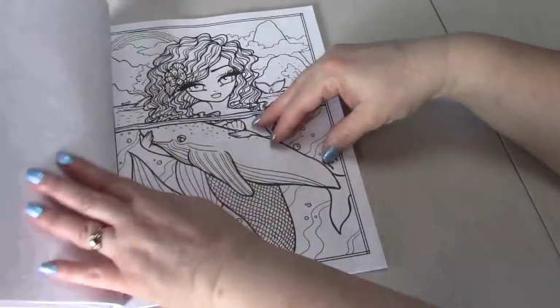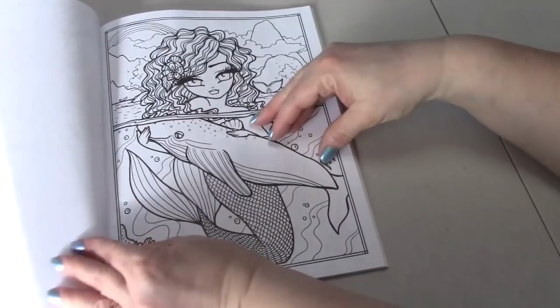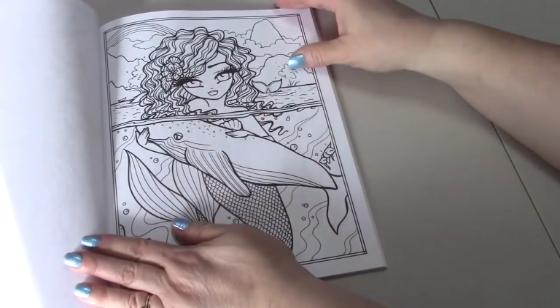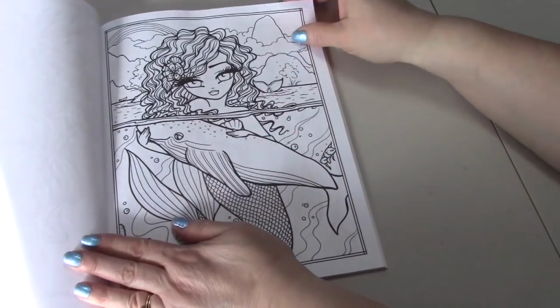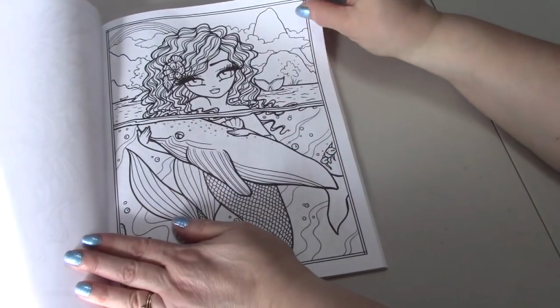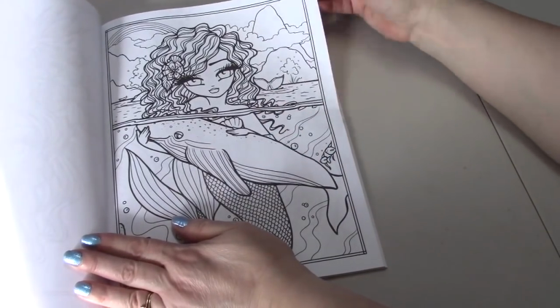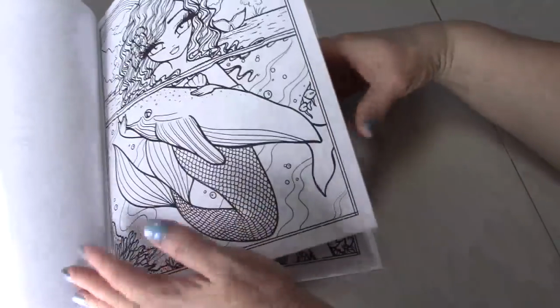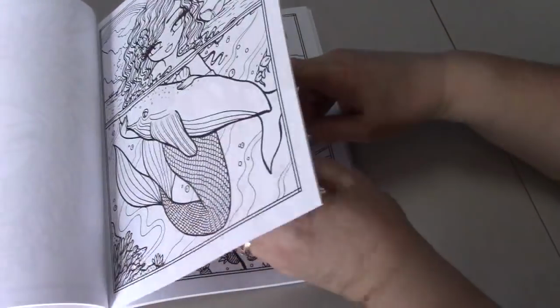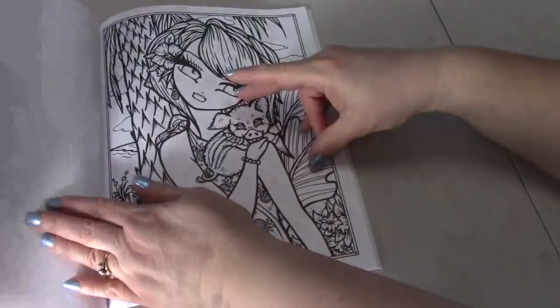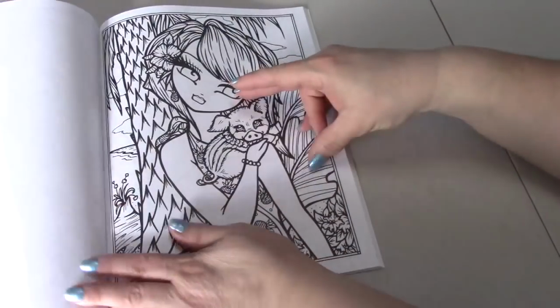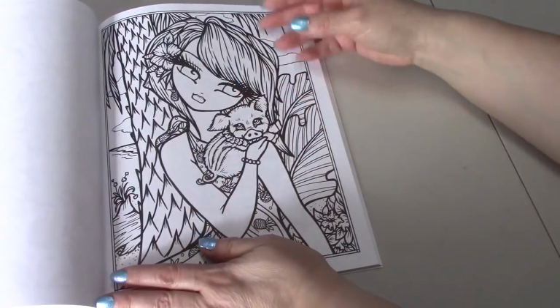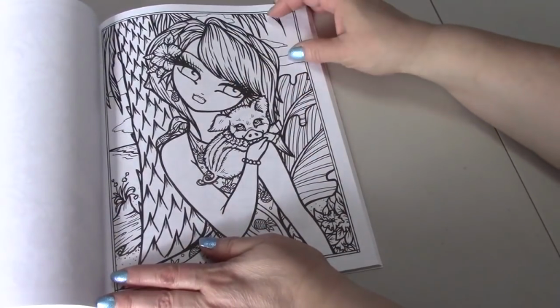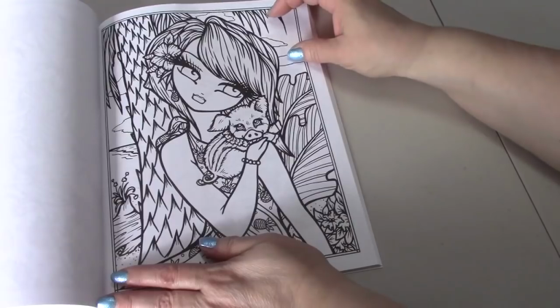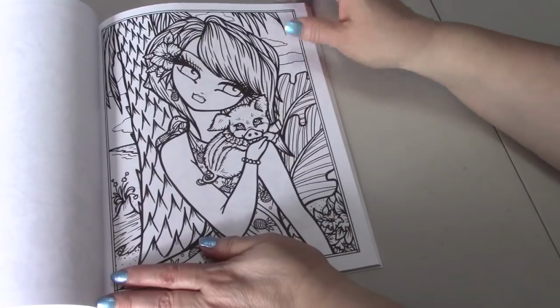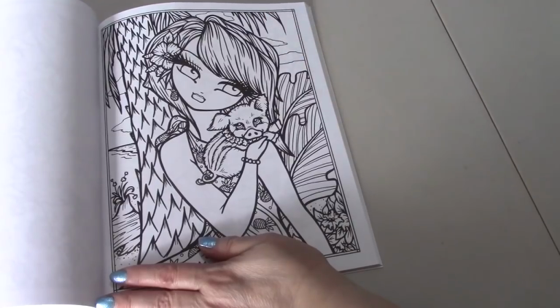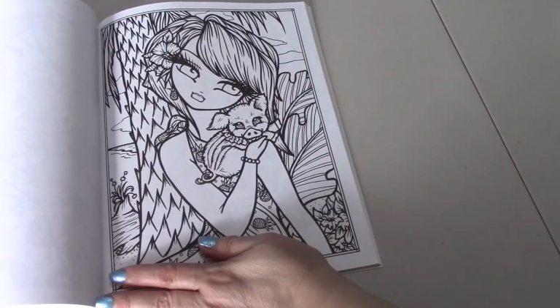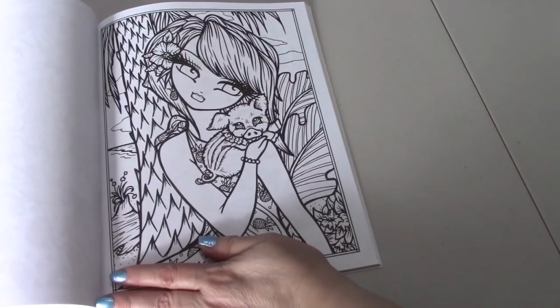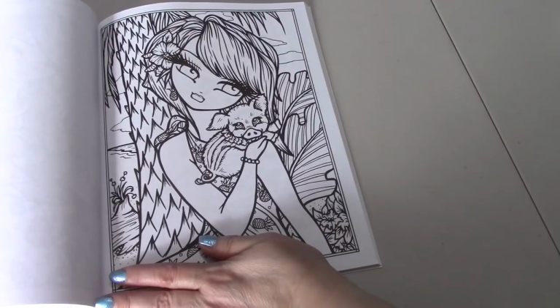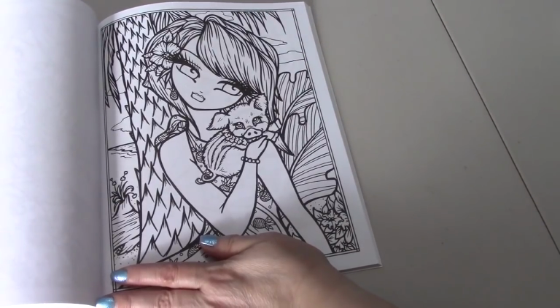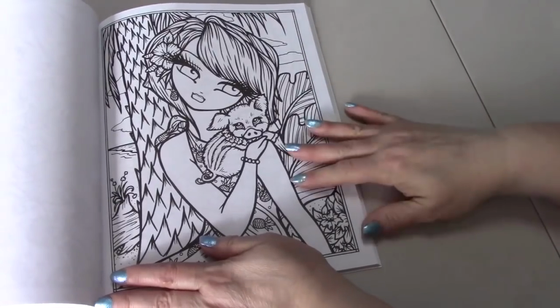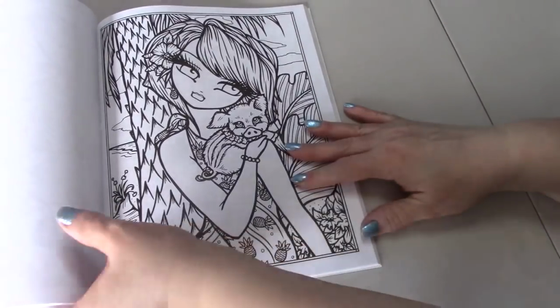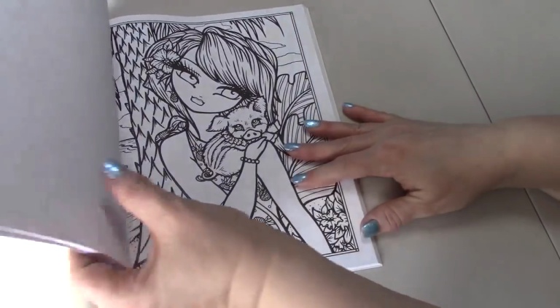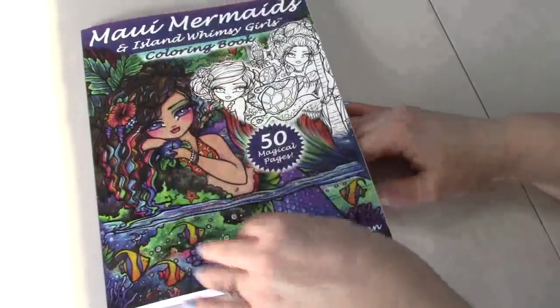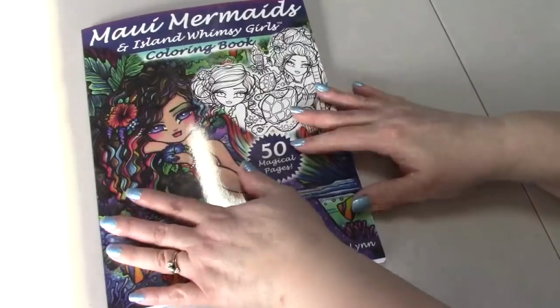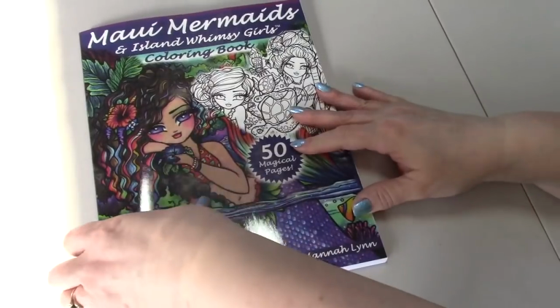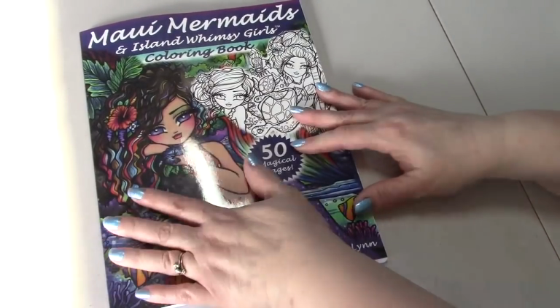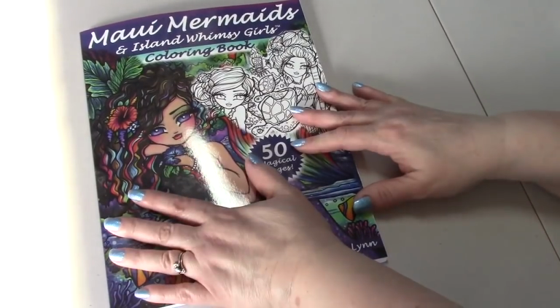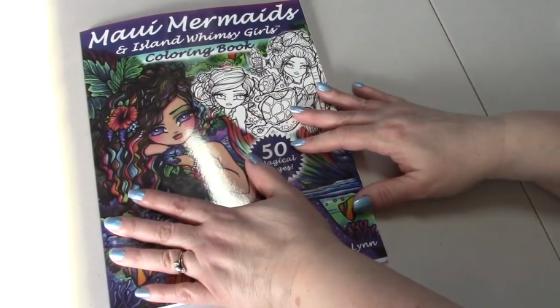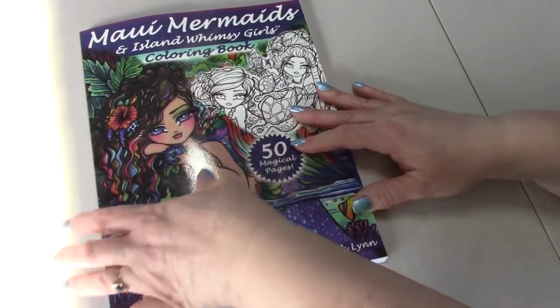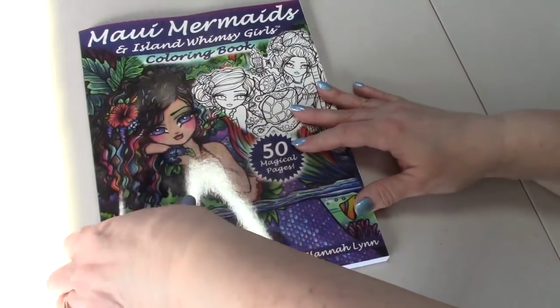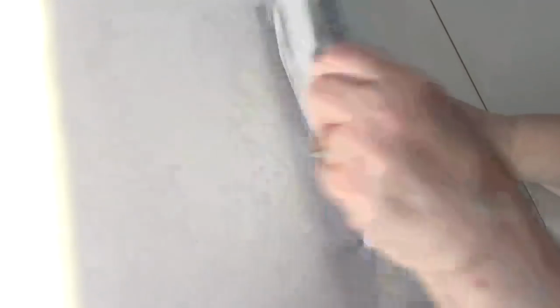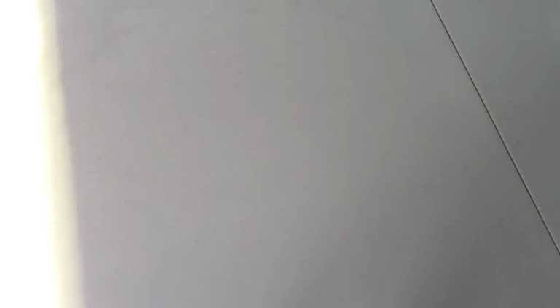So I will be coloring in this because it's Grace's Coloring Corner, and her color-one this month is Mermaids.